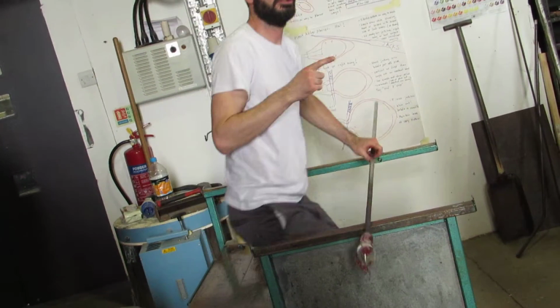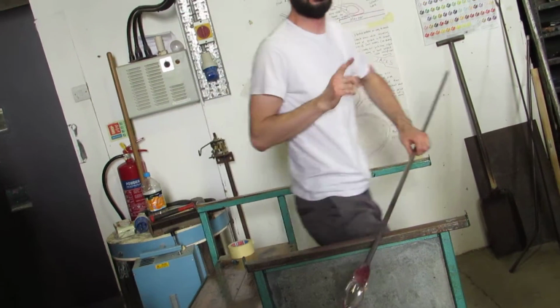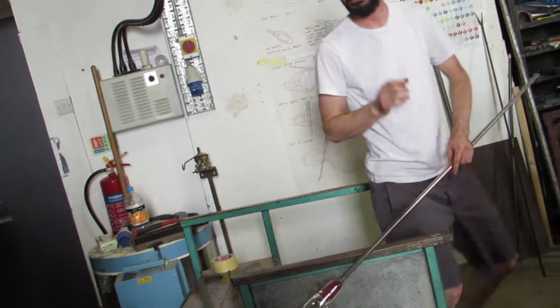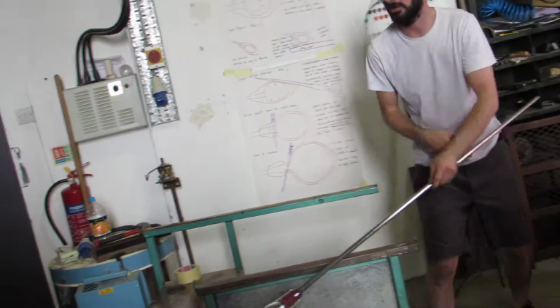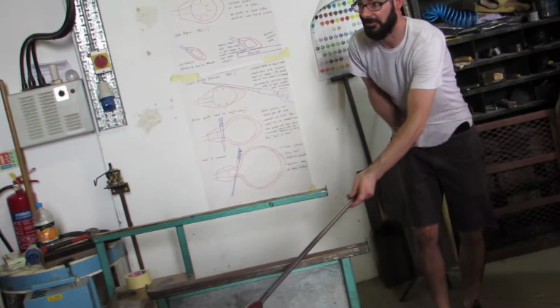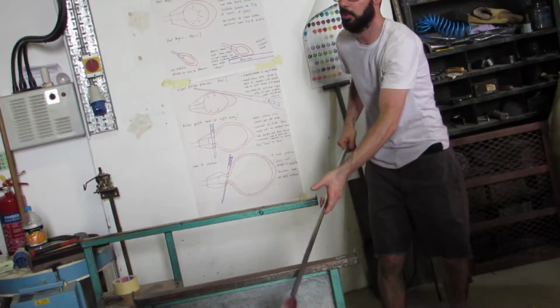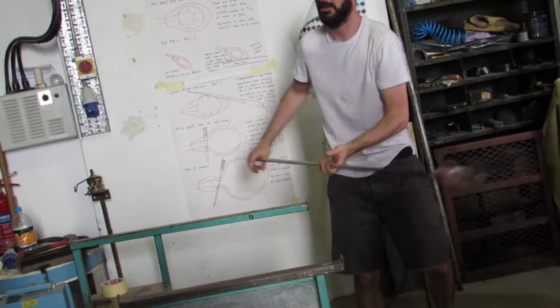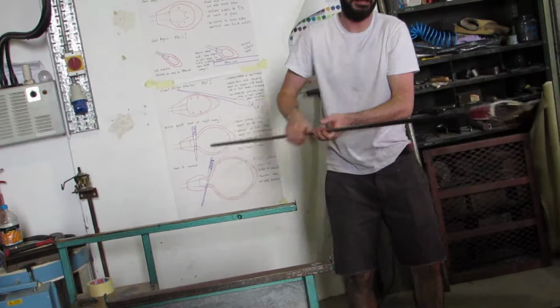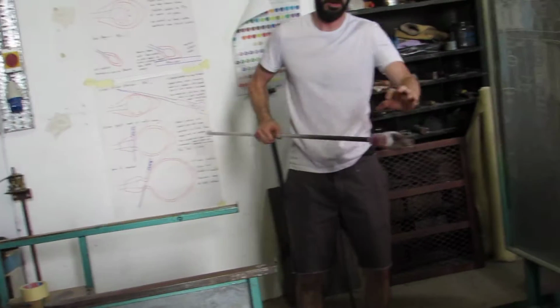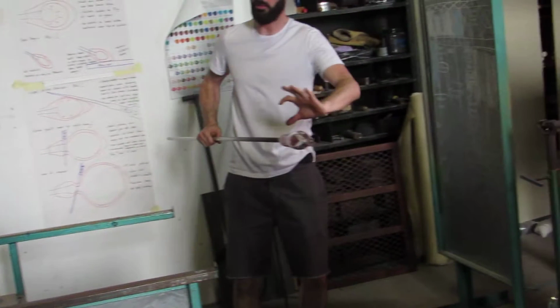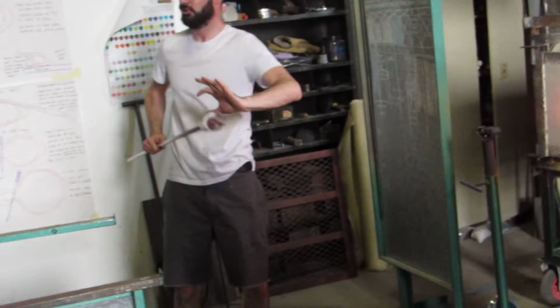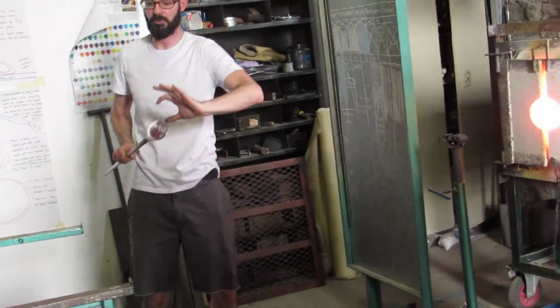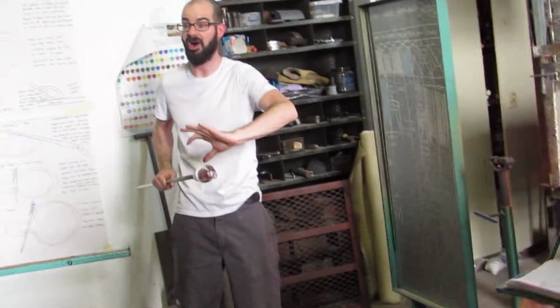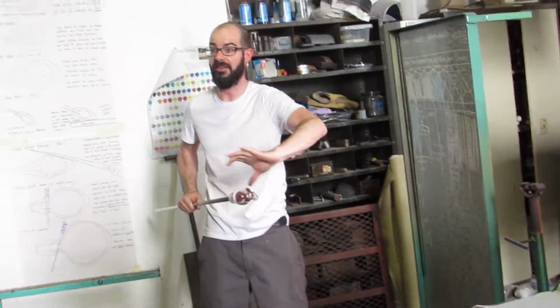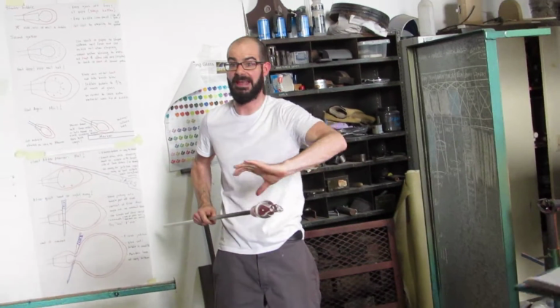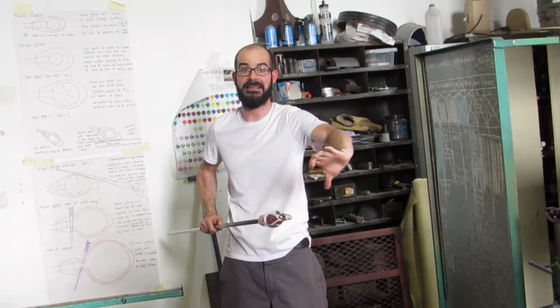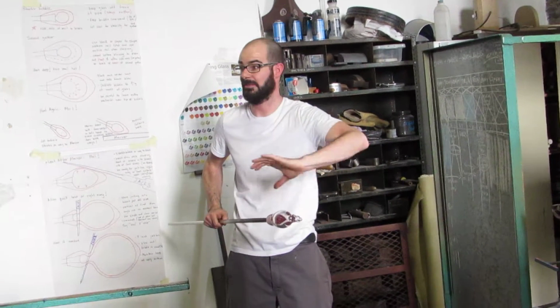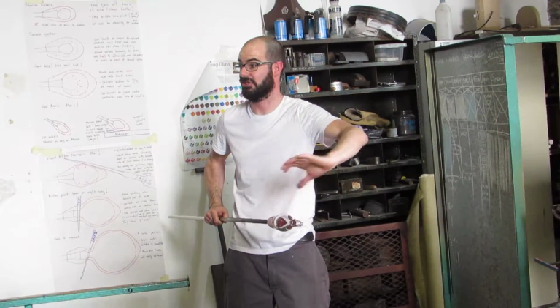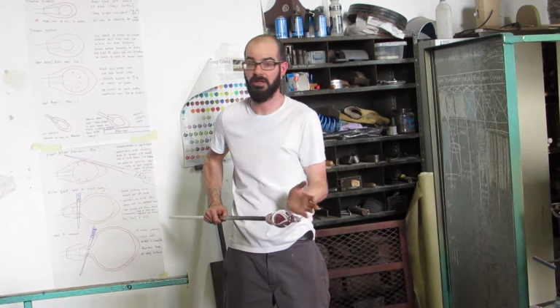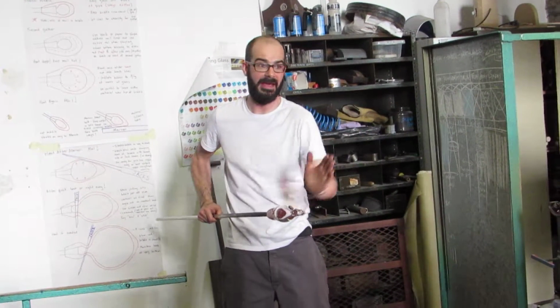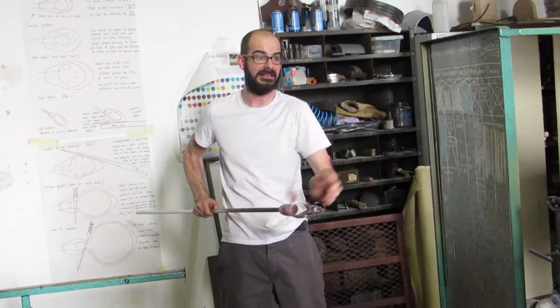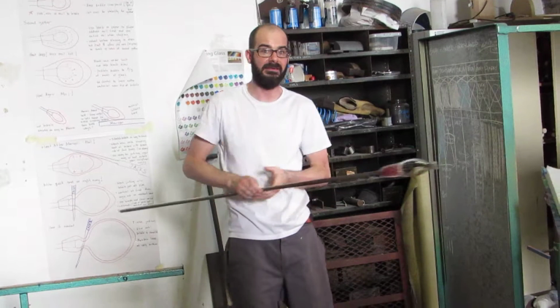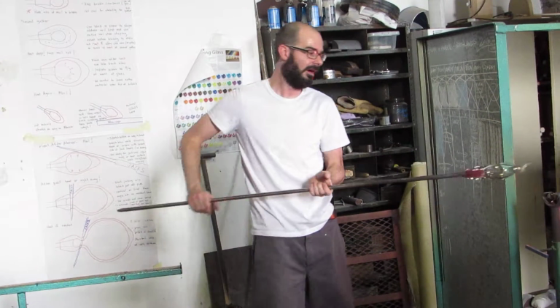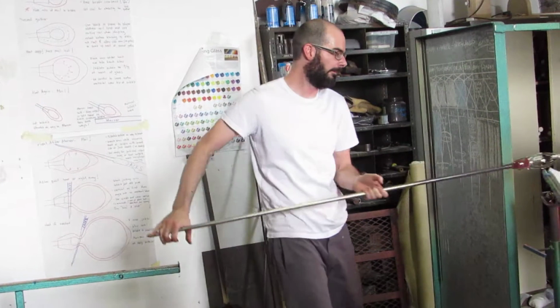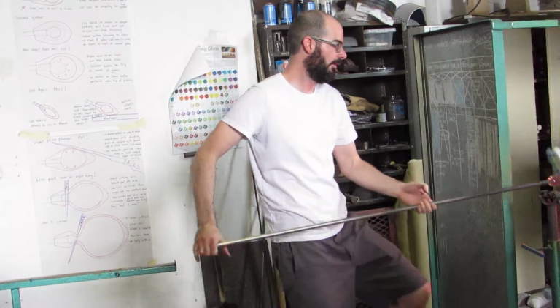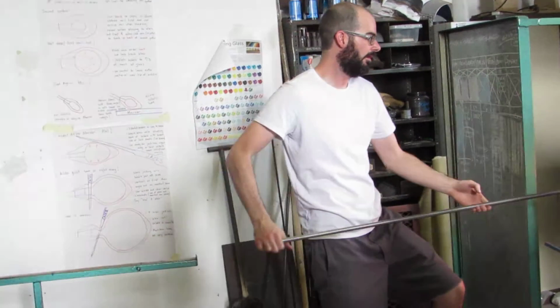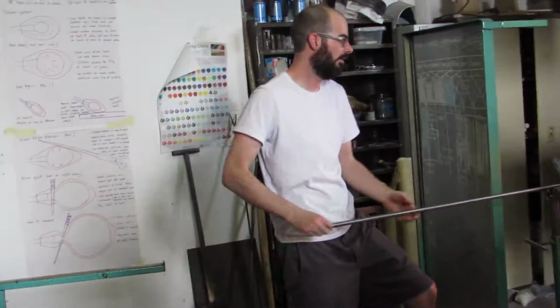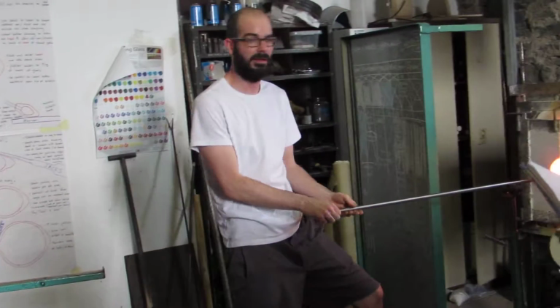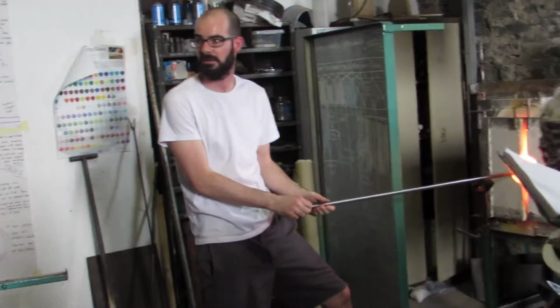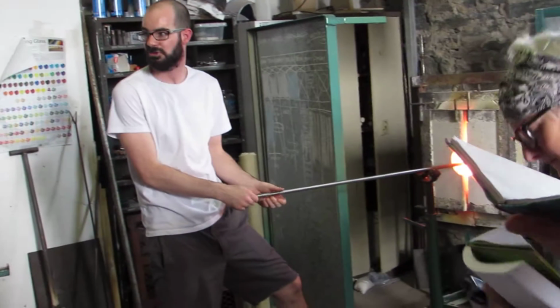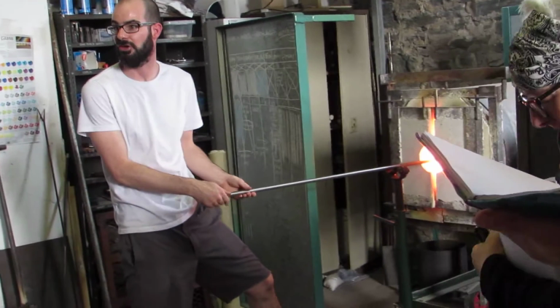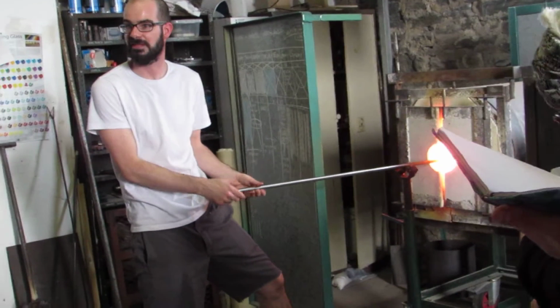So watch again — it's subtle, but very important. It's going to keep what we've tried really hard on this end to keep symmetrical and consistent. Symmetrical and consistent.